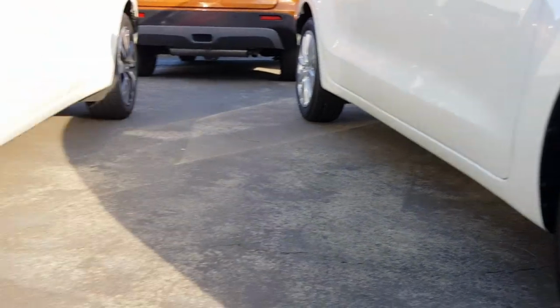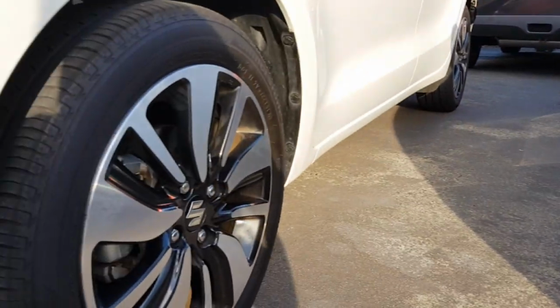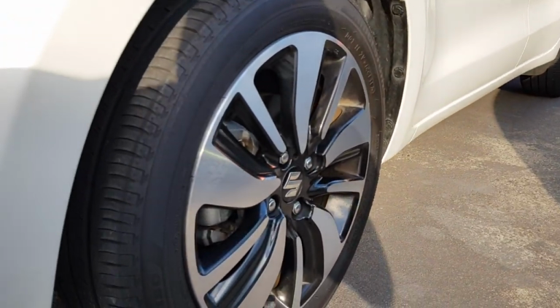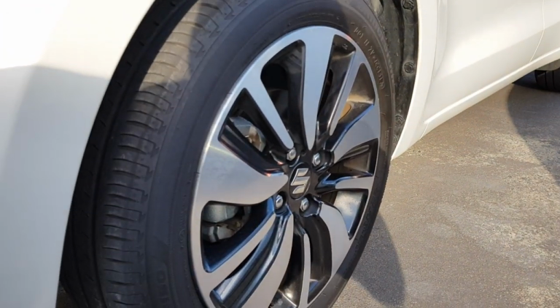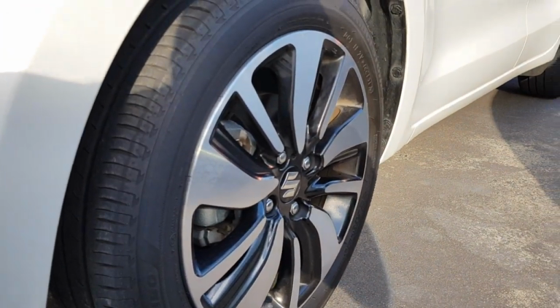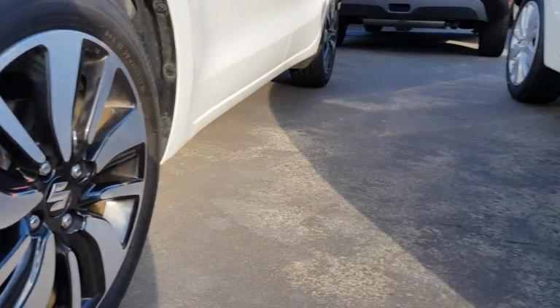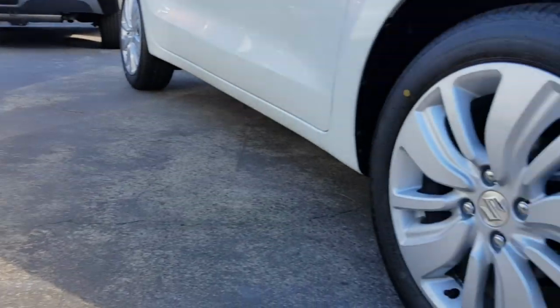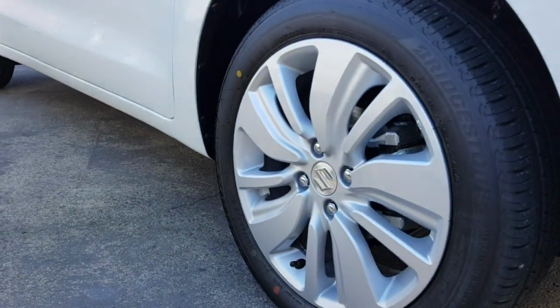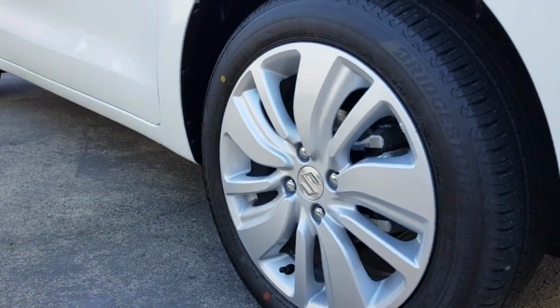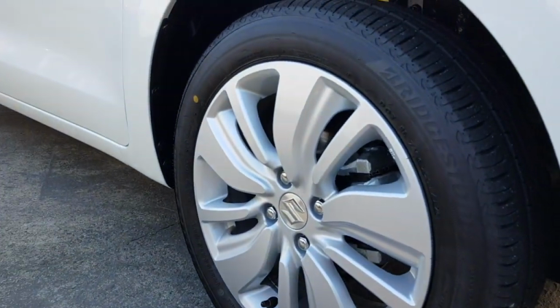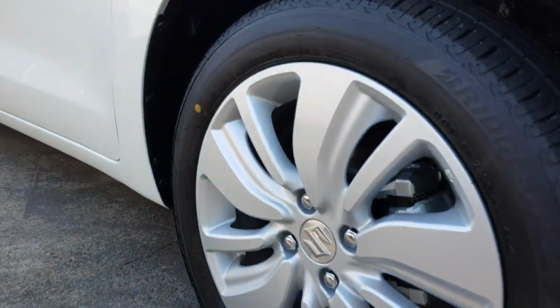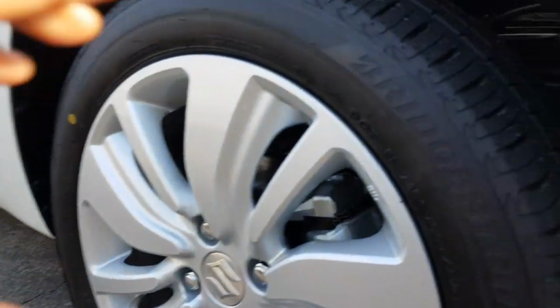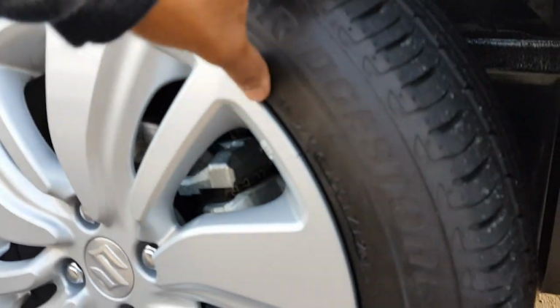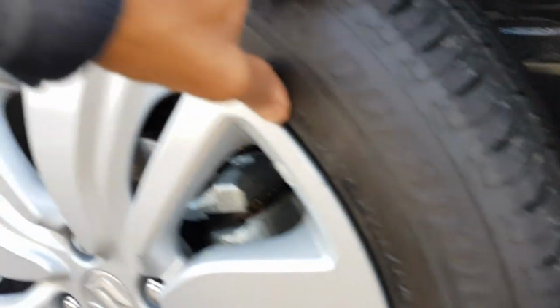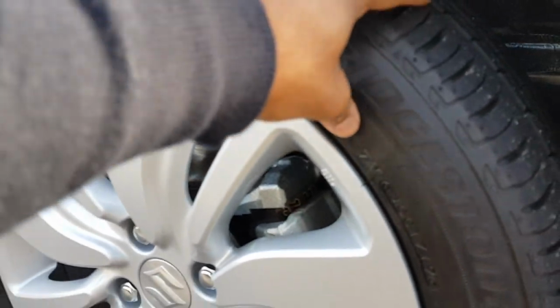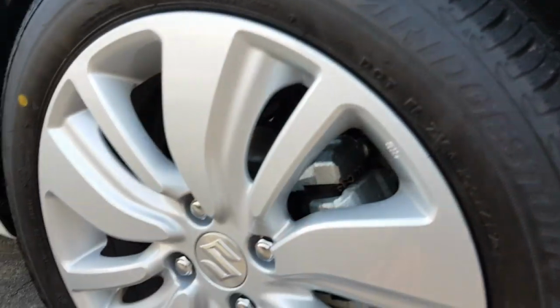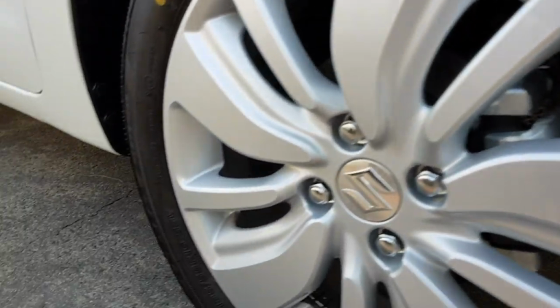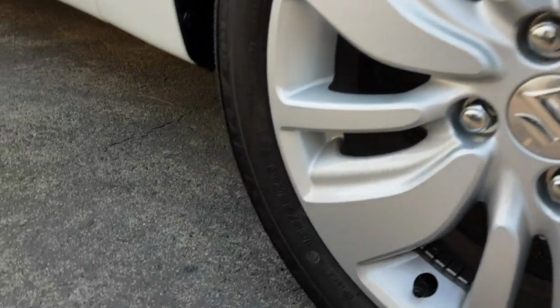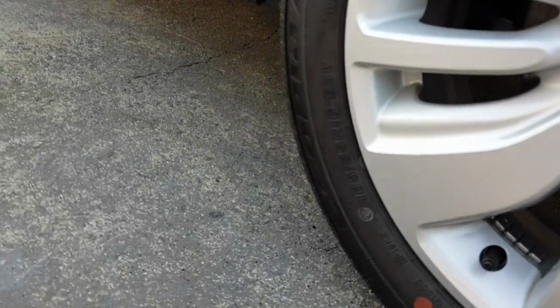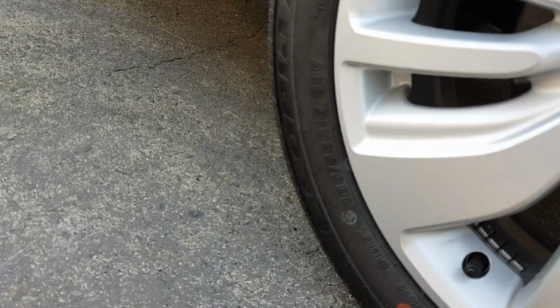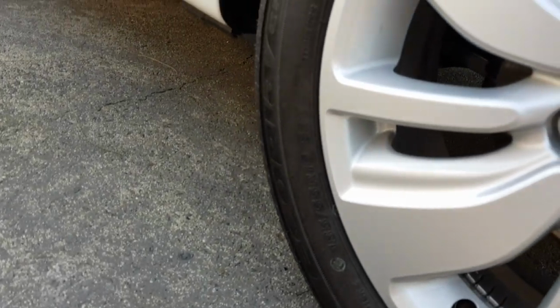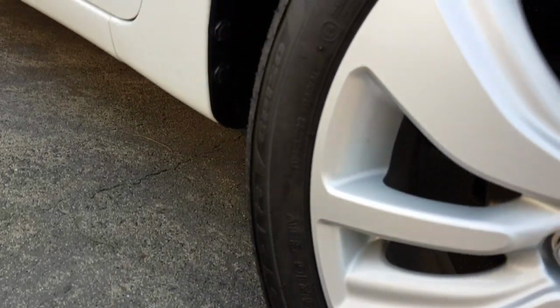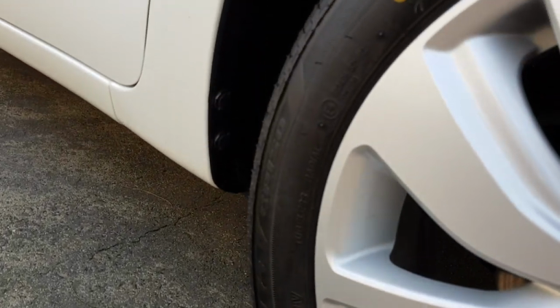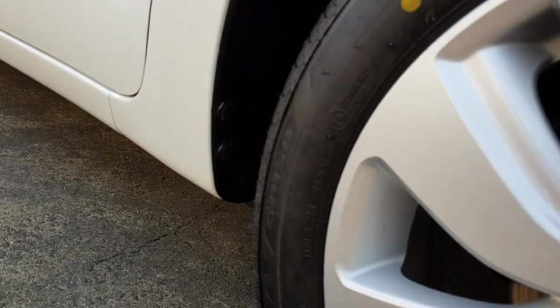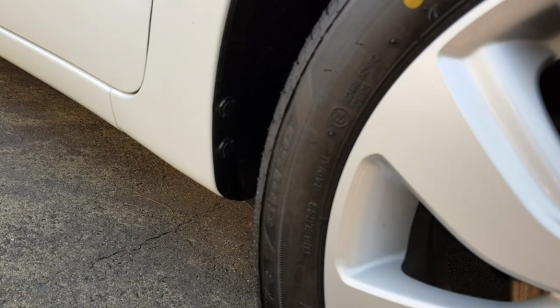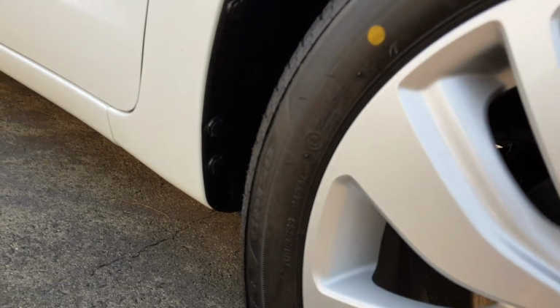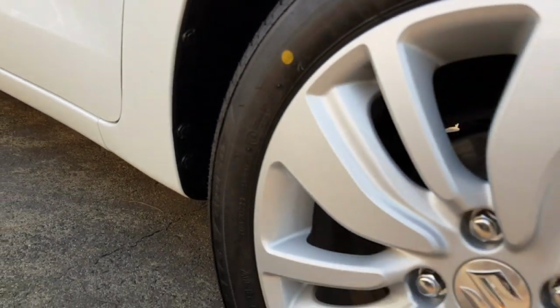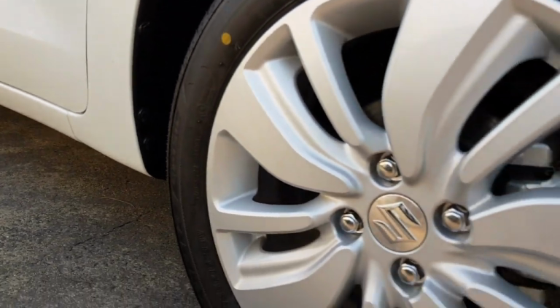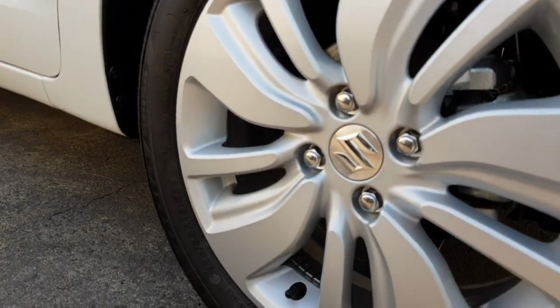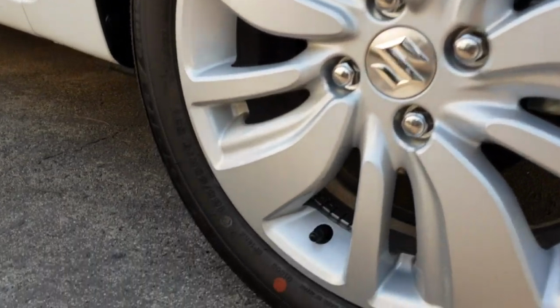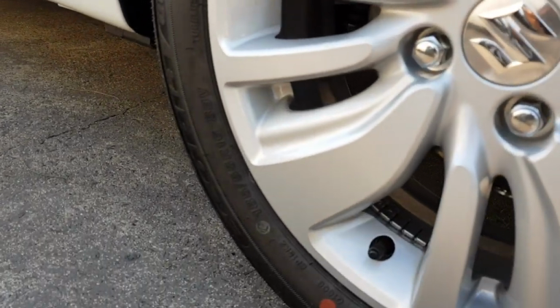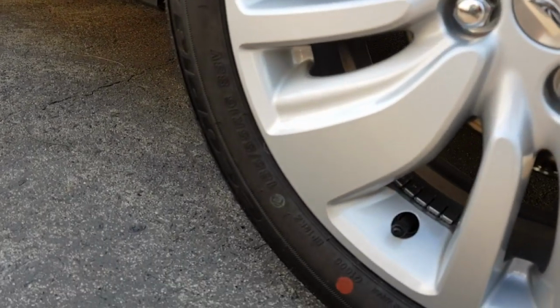The wheels are also different. You can see these wheels here — they're Bridgestone Ecopia EP150 tires, and they are 18-inch wheels.